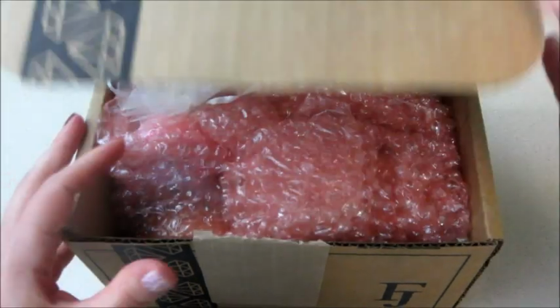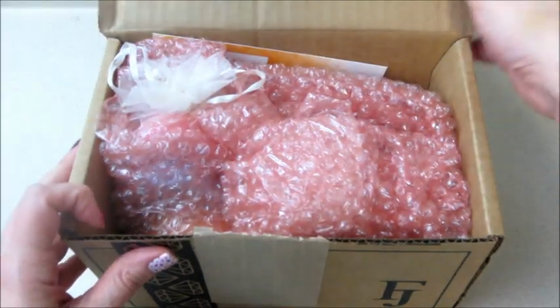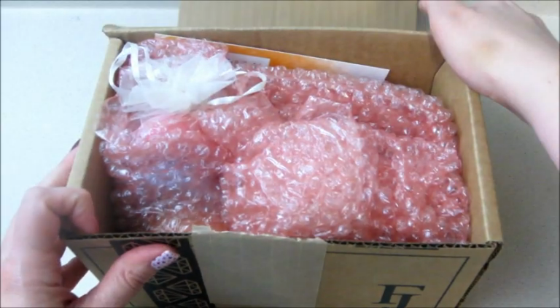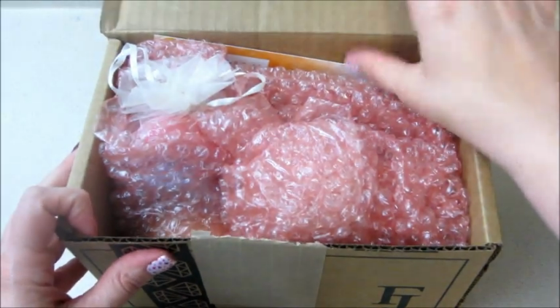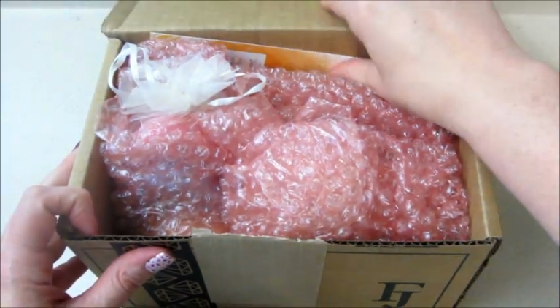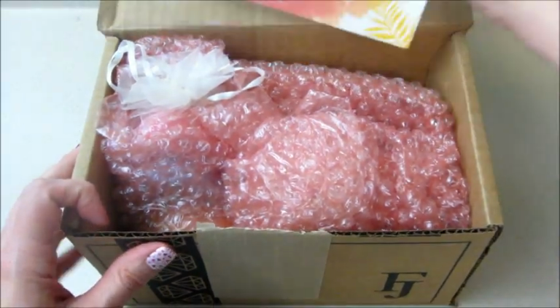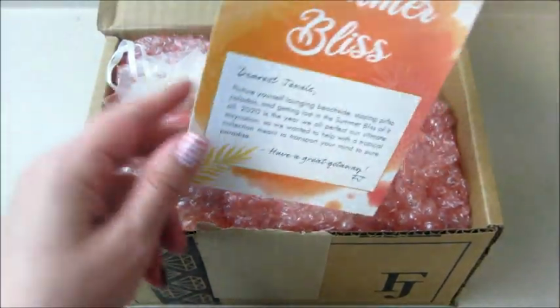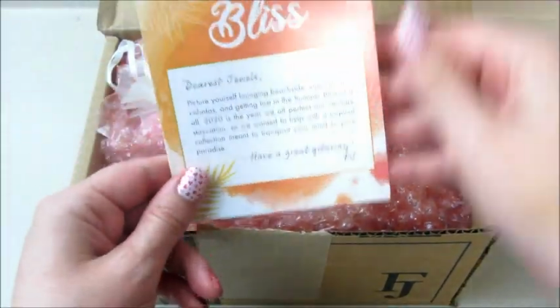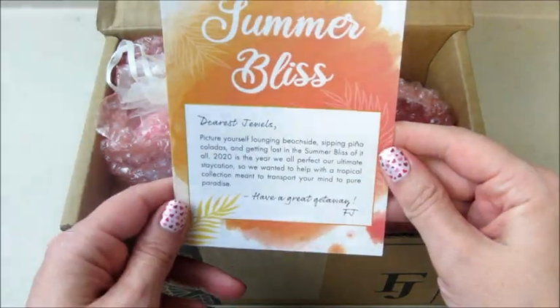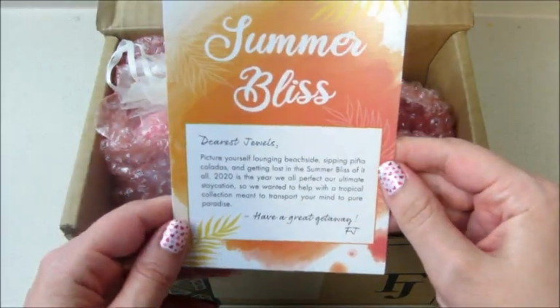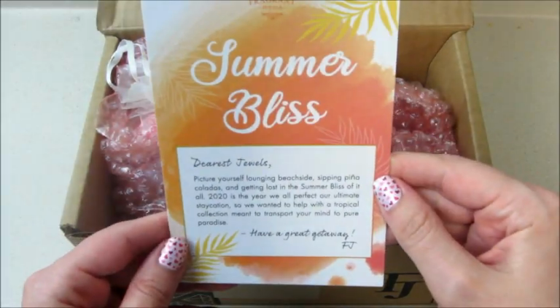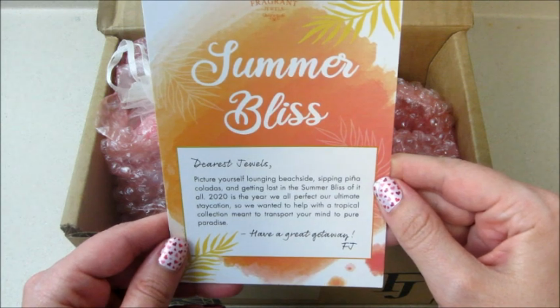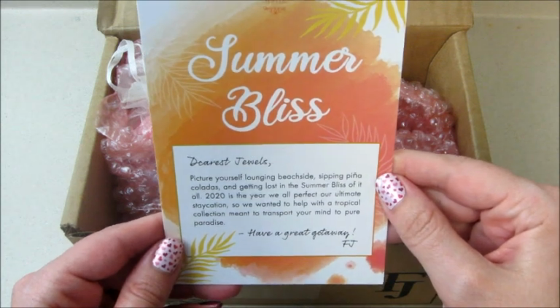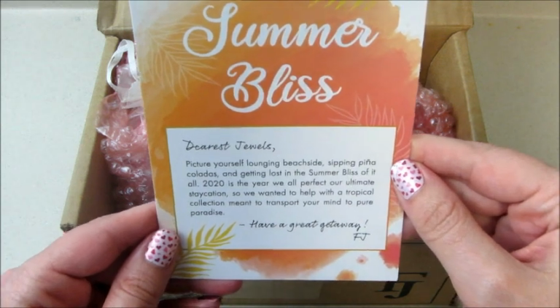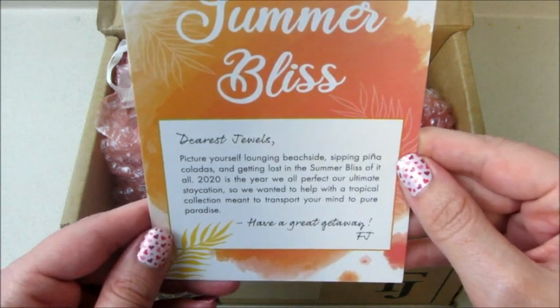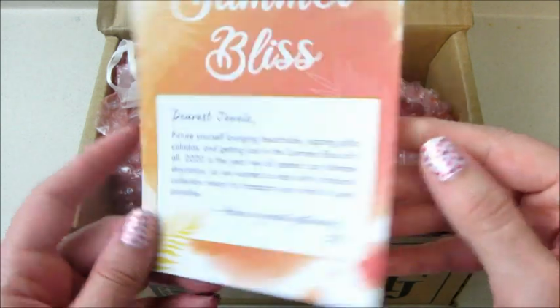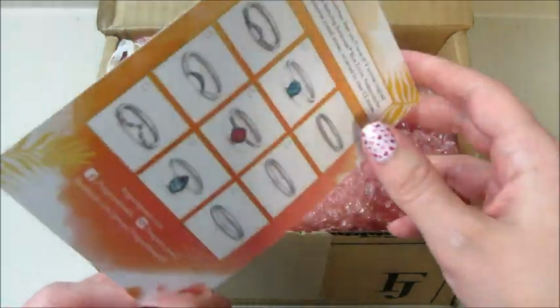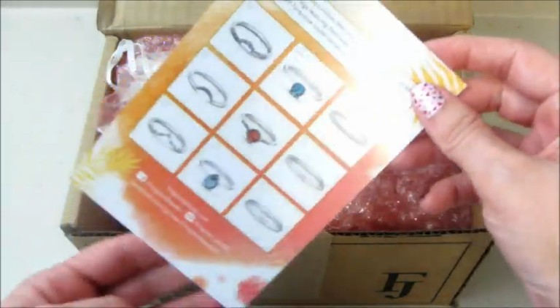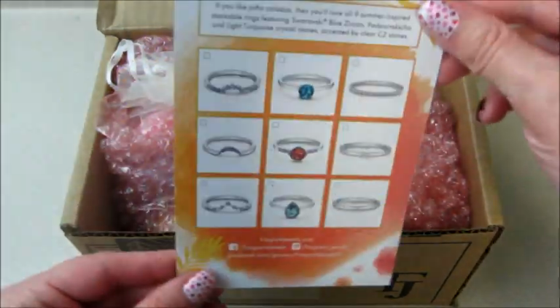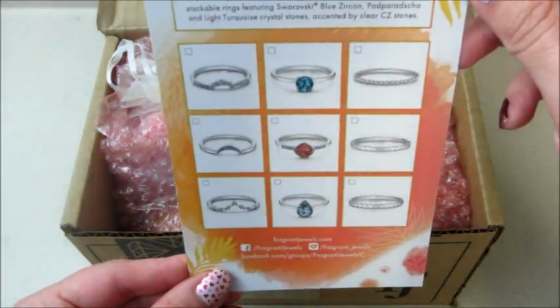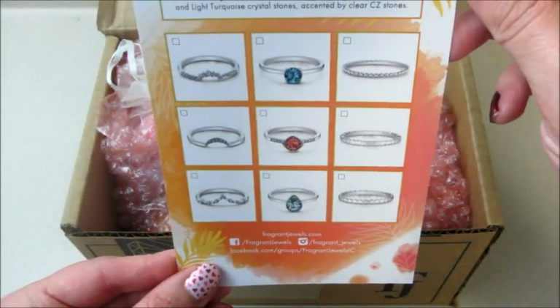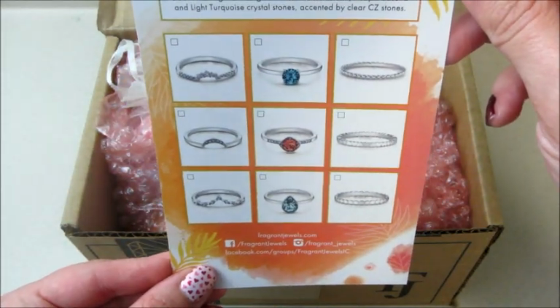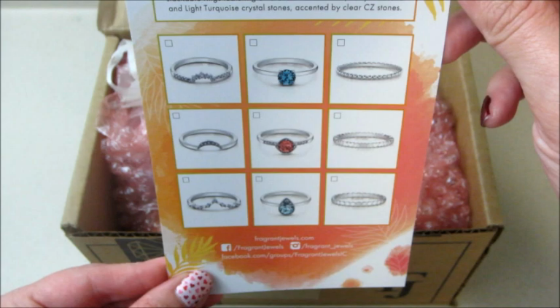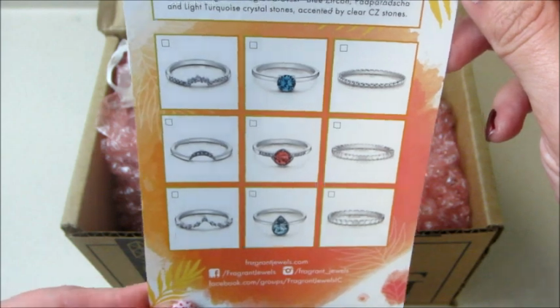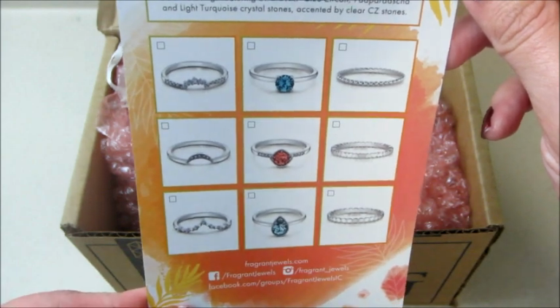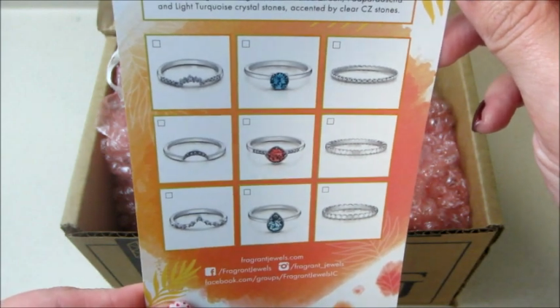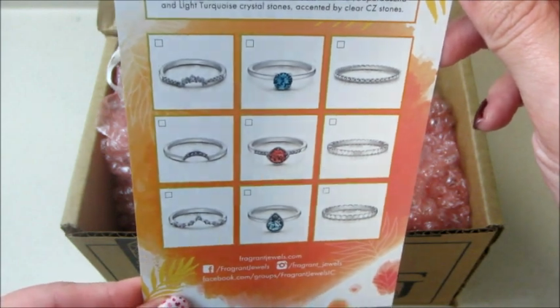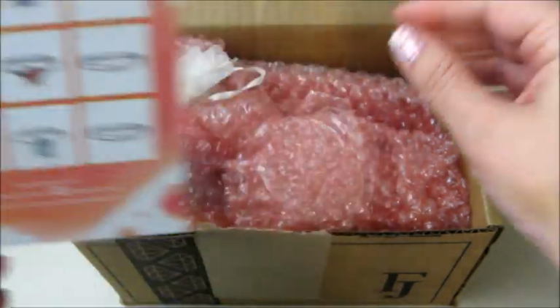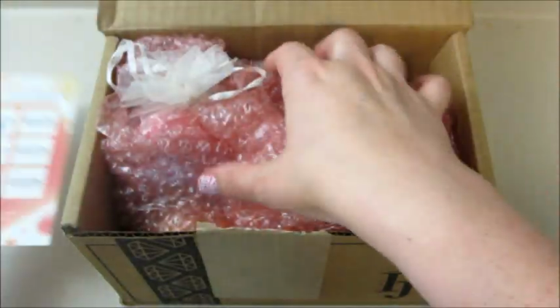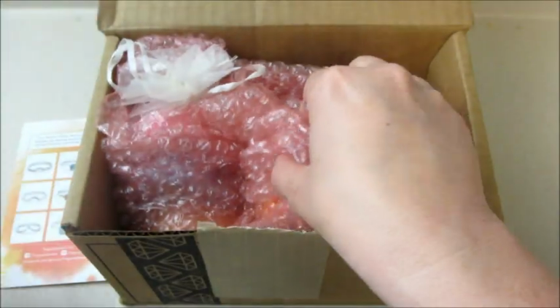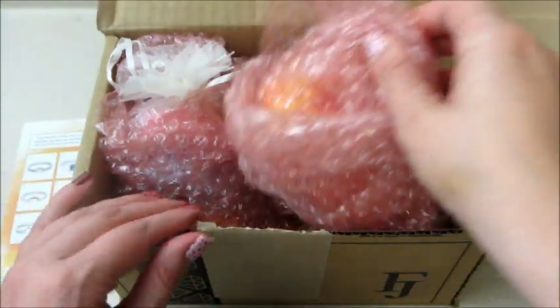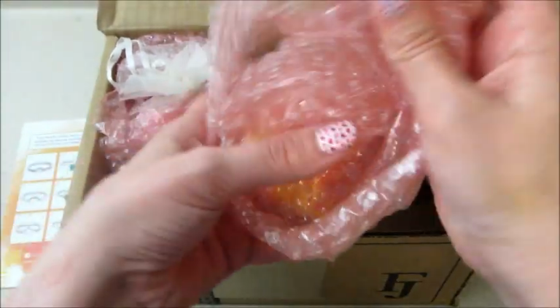Hi guys, welcome back to my channel! Today I have an unboxing of the Fragrant Jewels Summer Bliss collection. I'll also show you all the ring reveals for the products inside. Each product comes with a ring that is stackable.